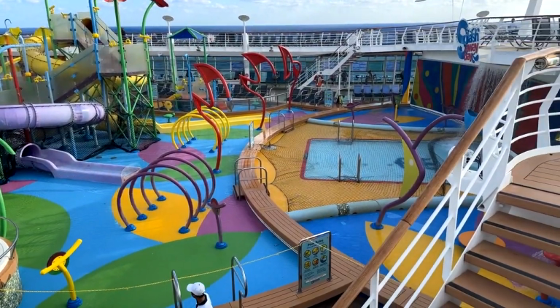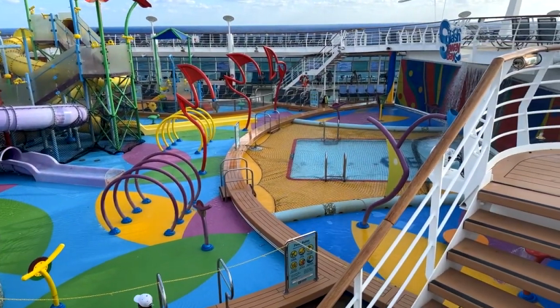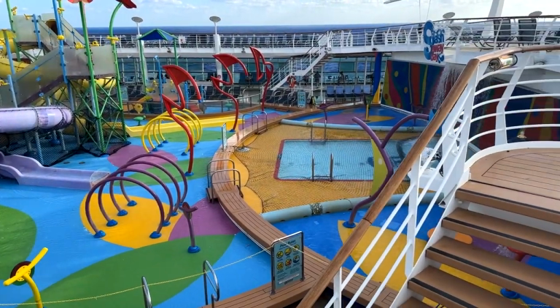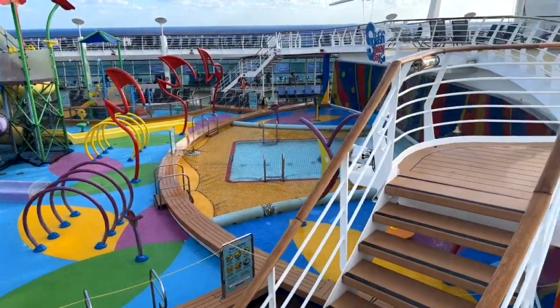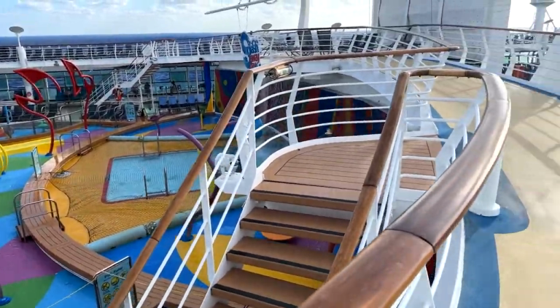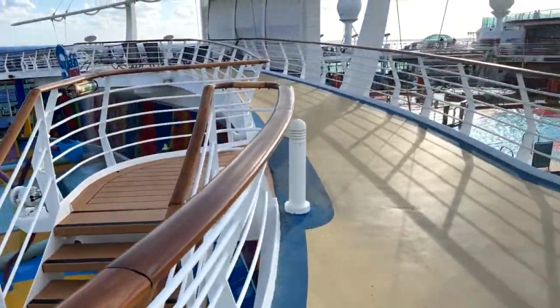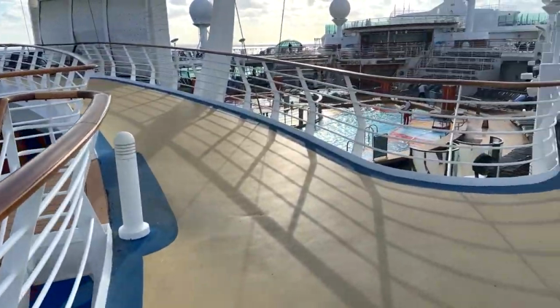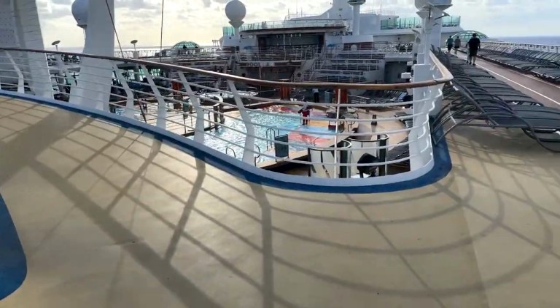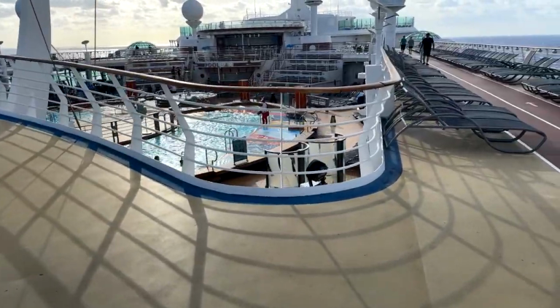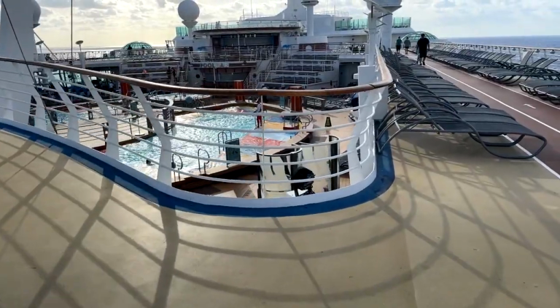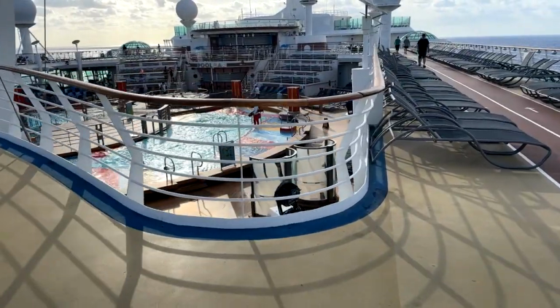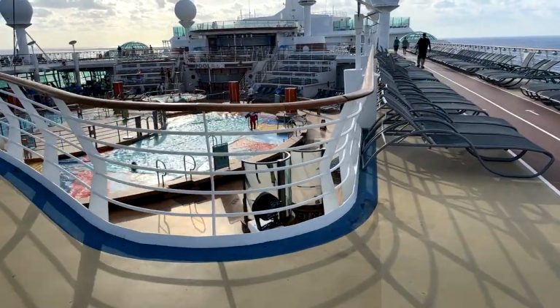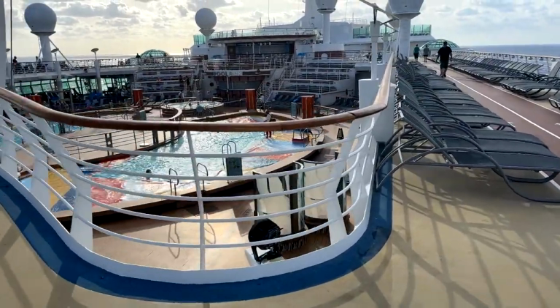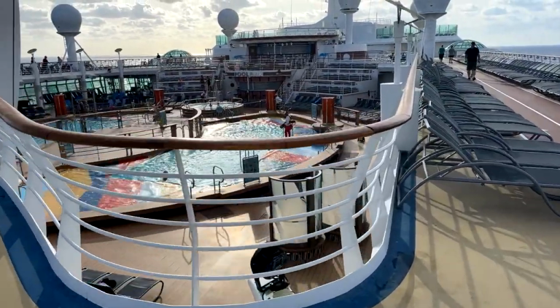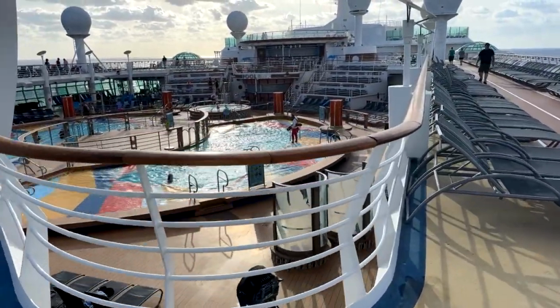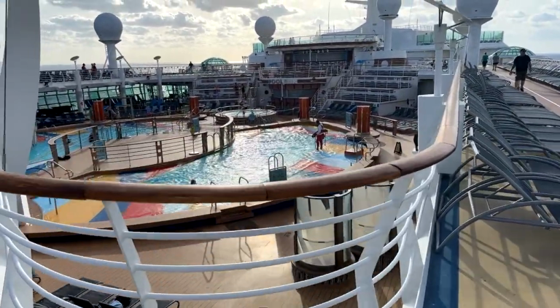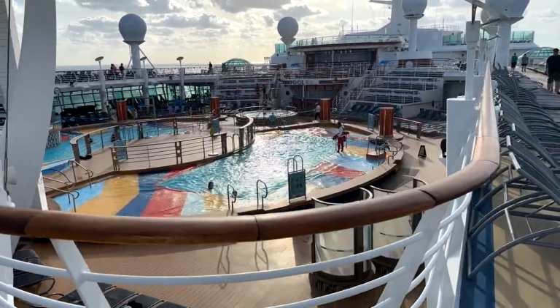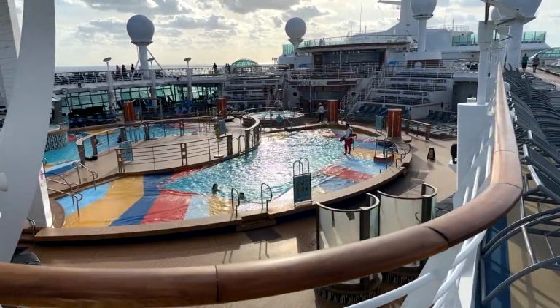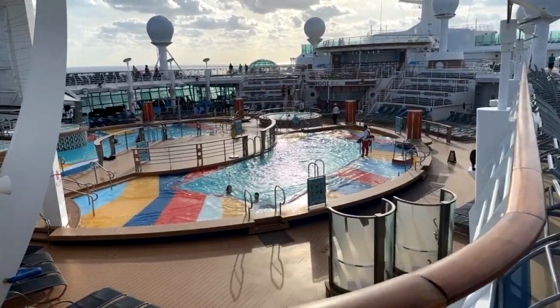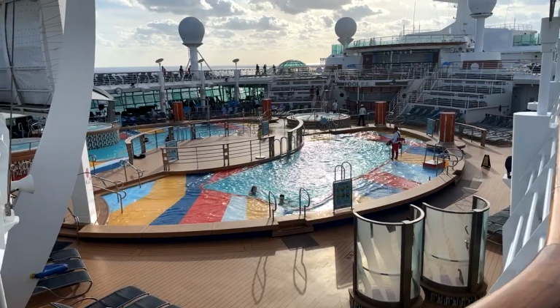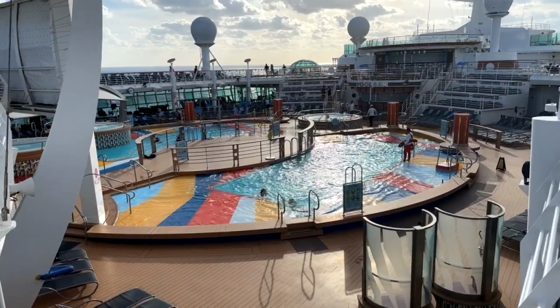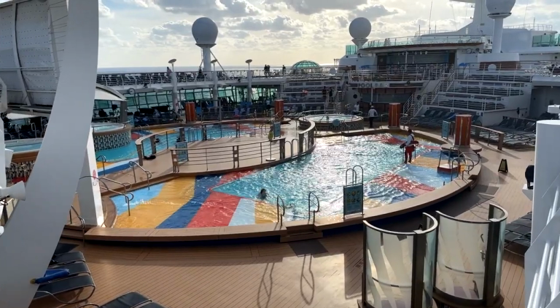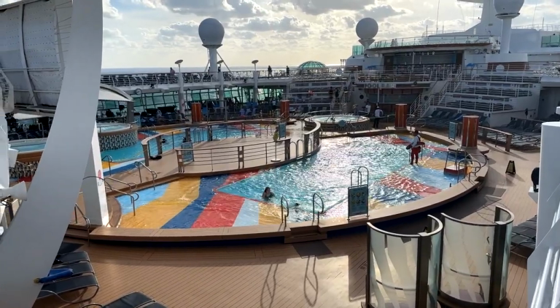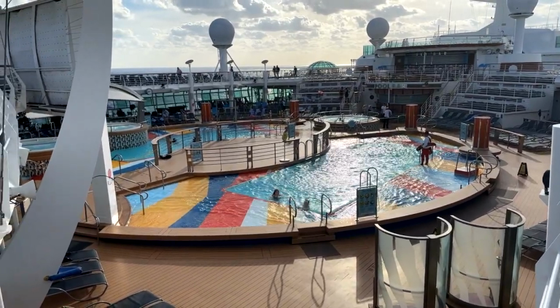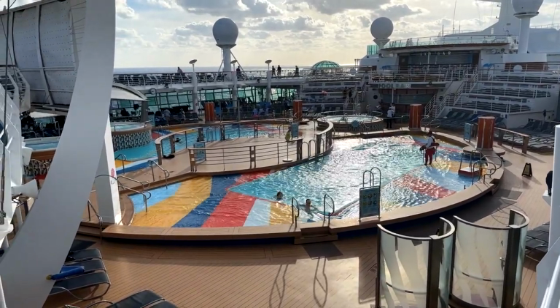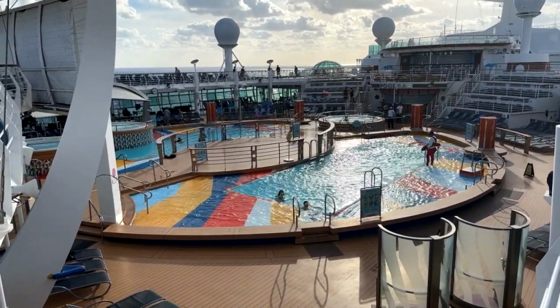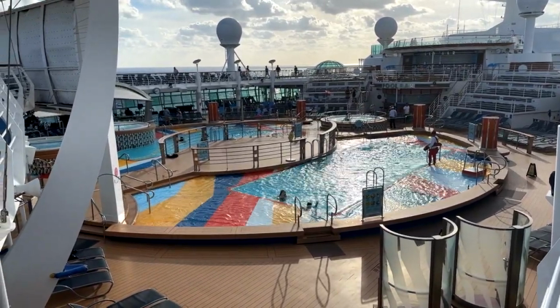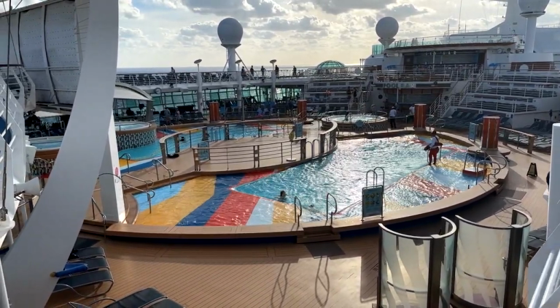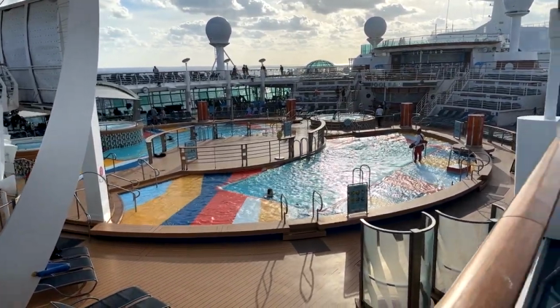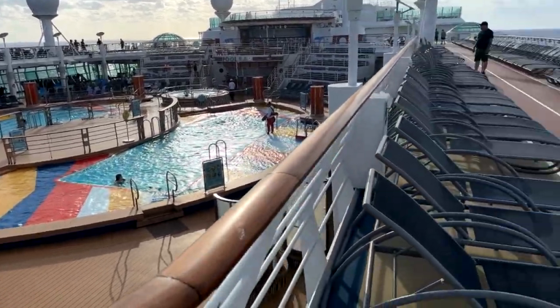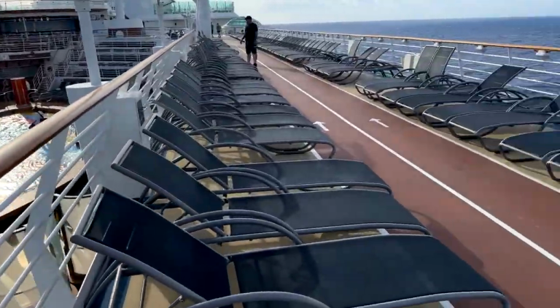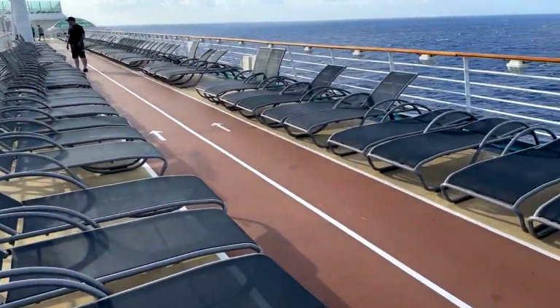There's a nice little kids splash area with a smaller slide in case they're not big enough for the Tidal Wave. And then there's the main activities pool, which does have a screen, but it was broken on my voyage — hopefully it will be fixed on the next dry dock.